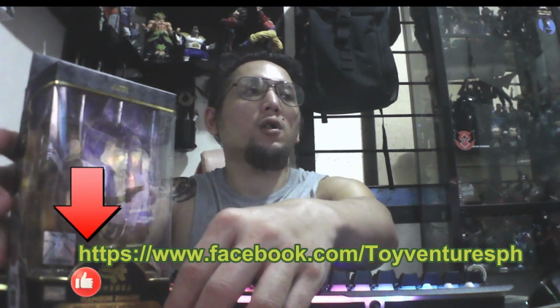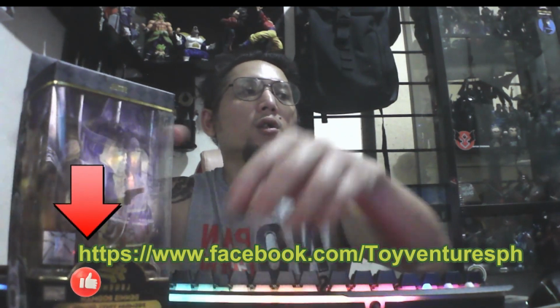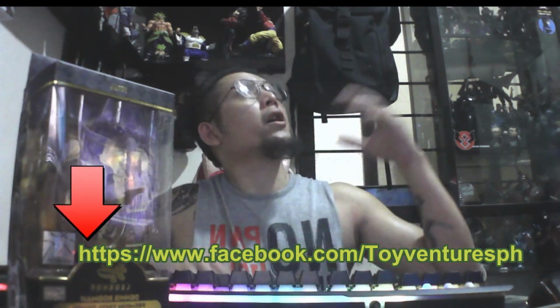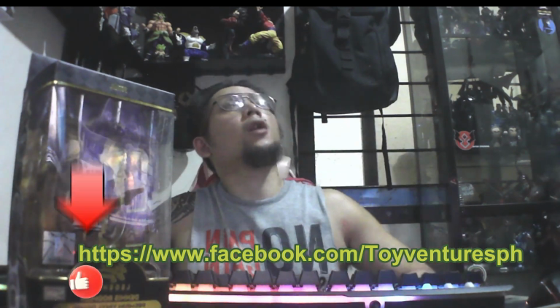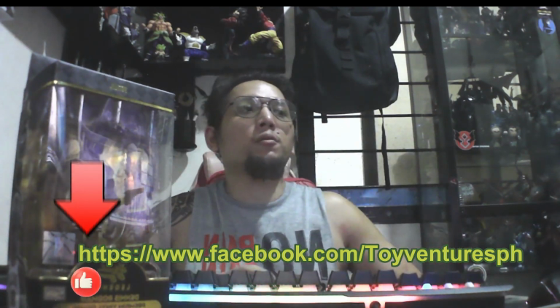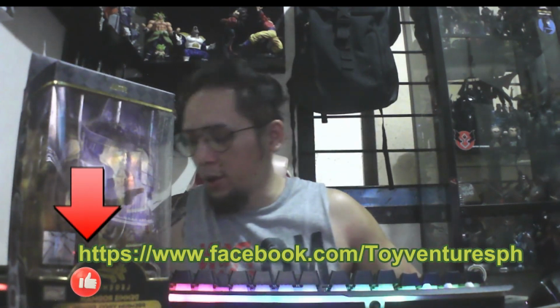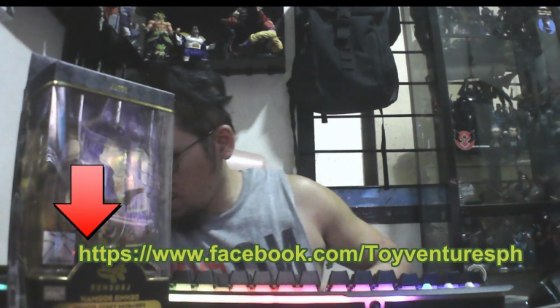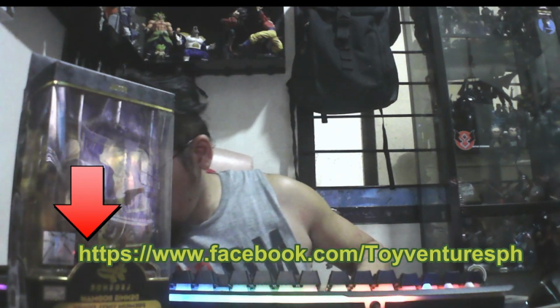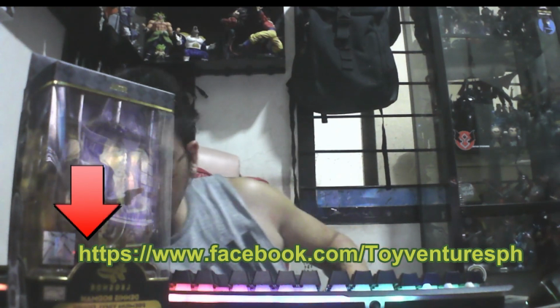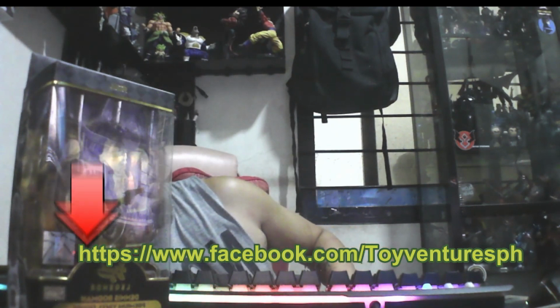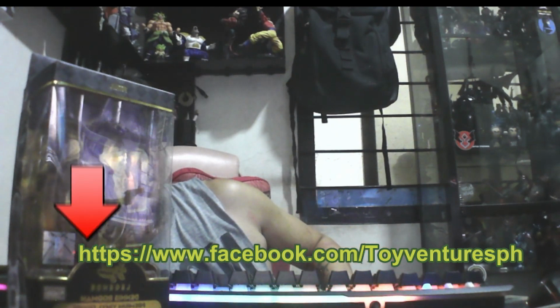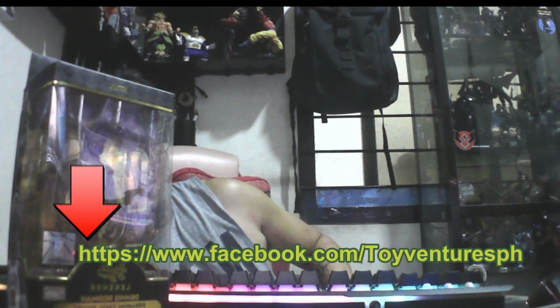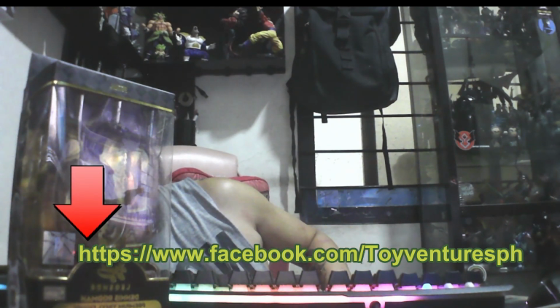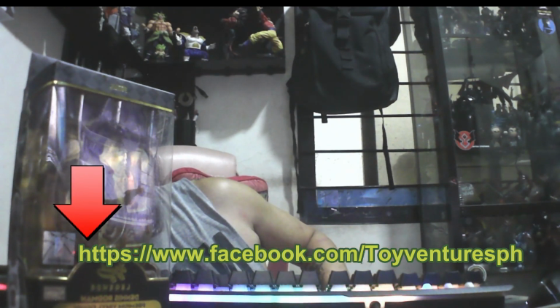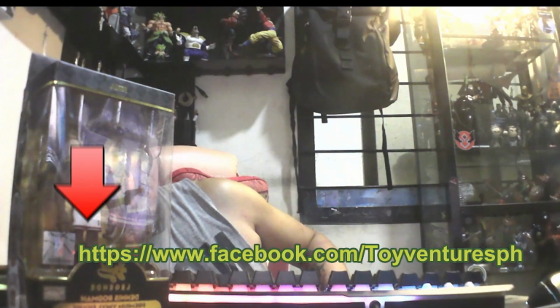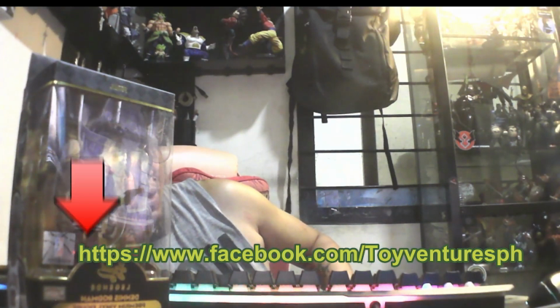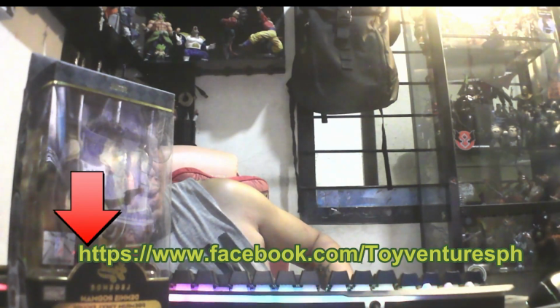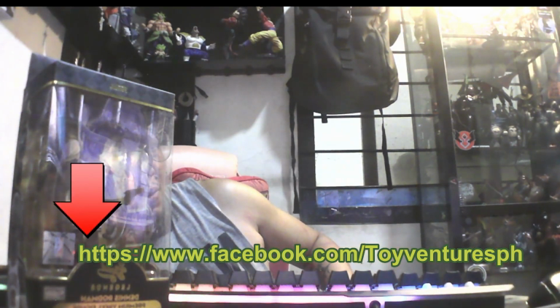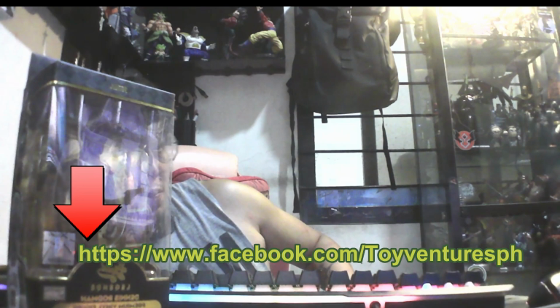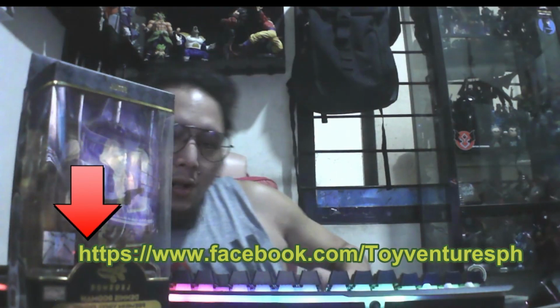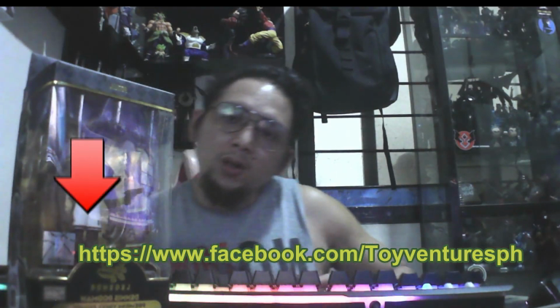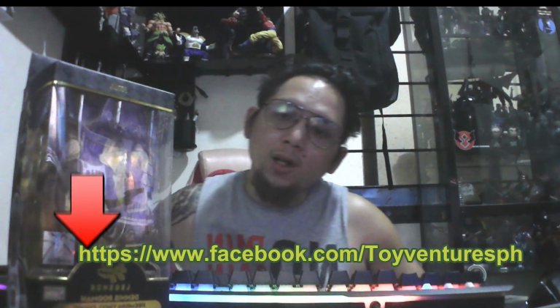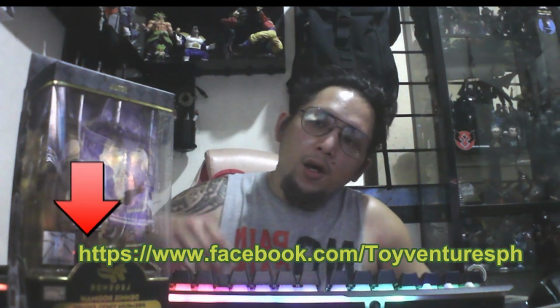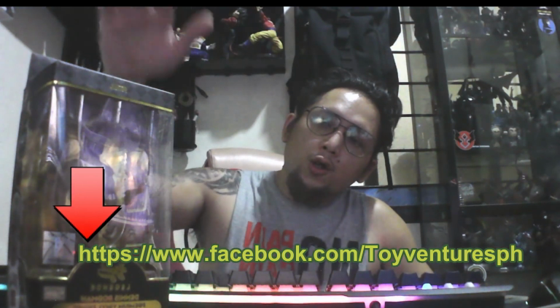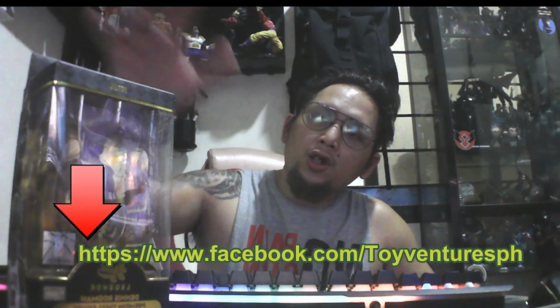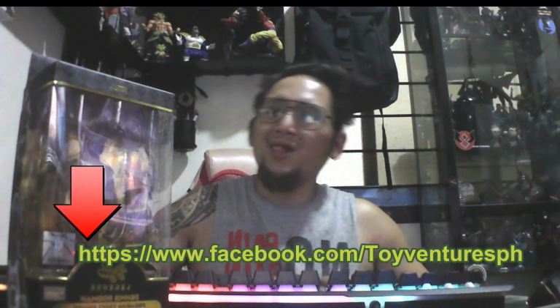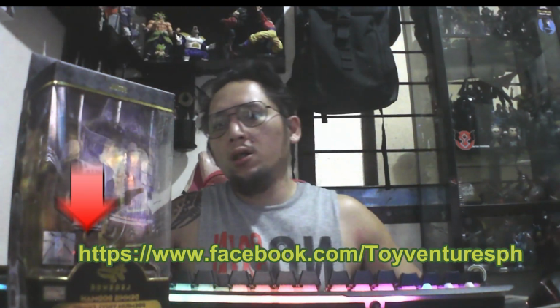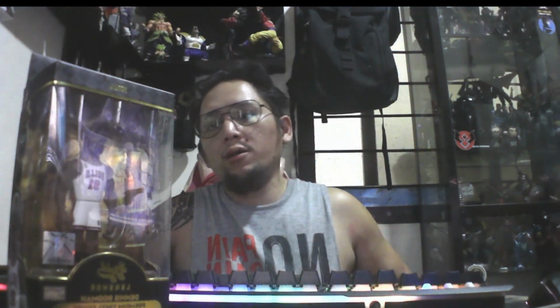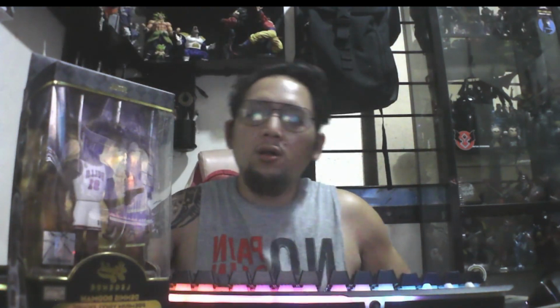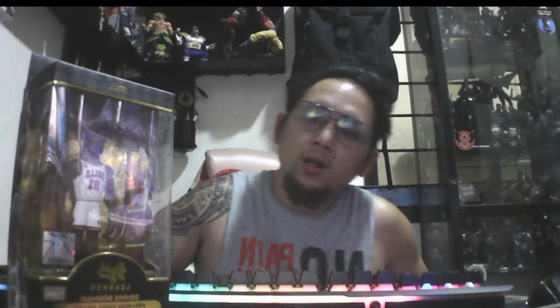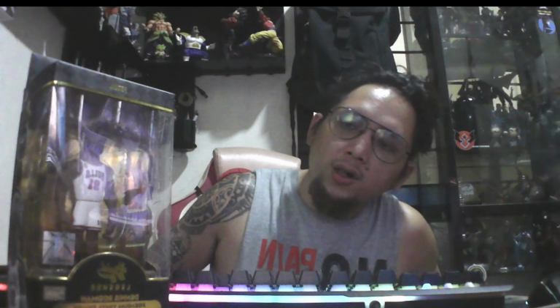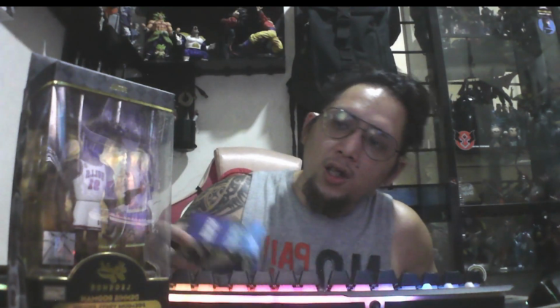The light is a little bit reflecting to the box. So it's still in good condition, sealed, as you can see there.